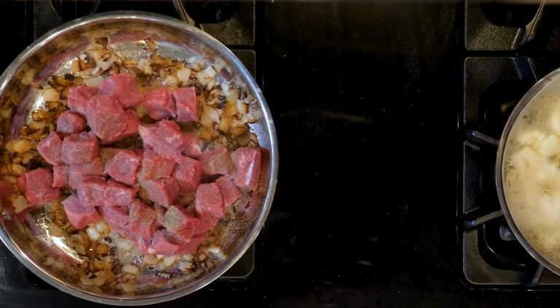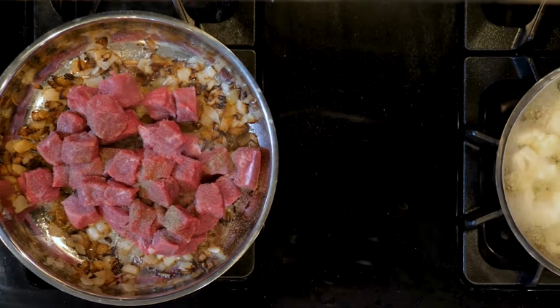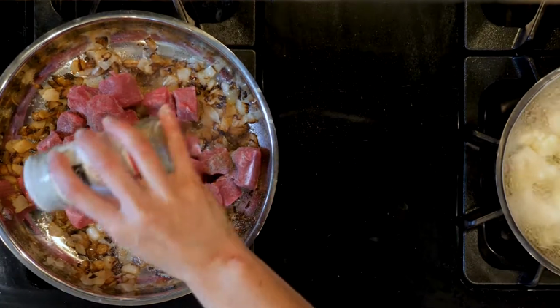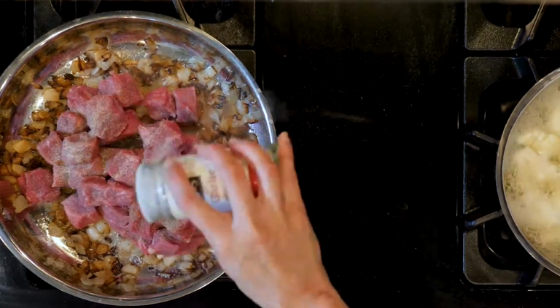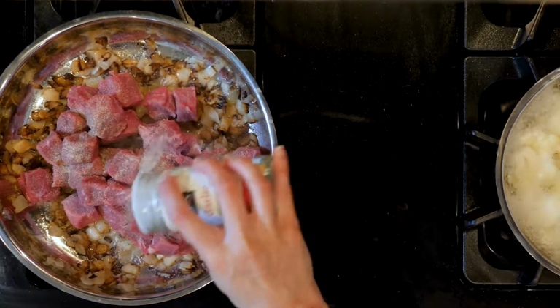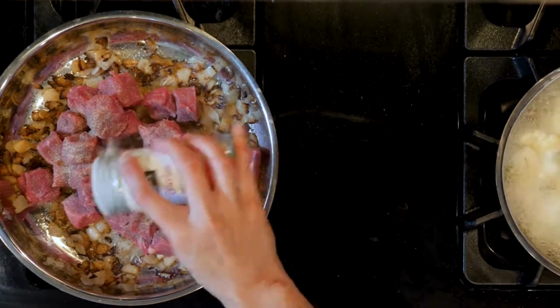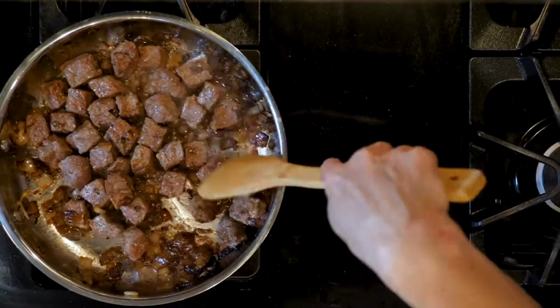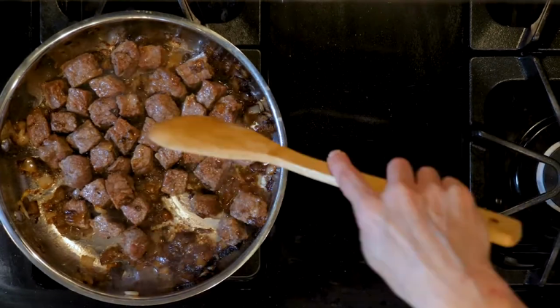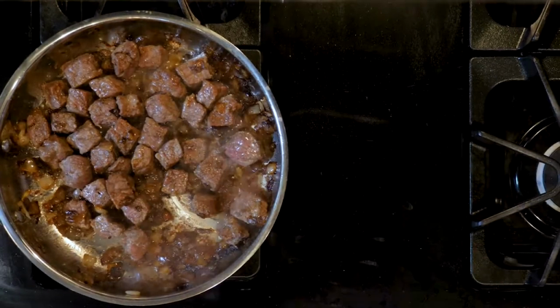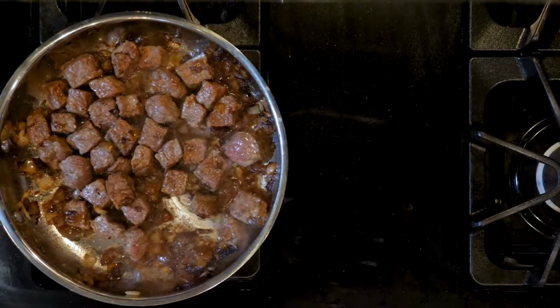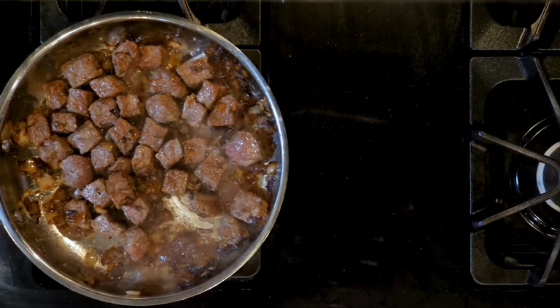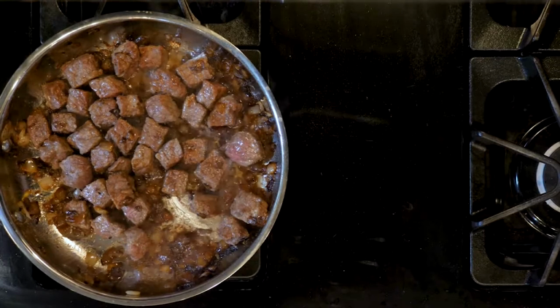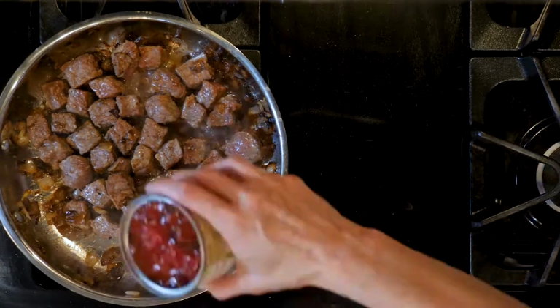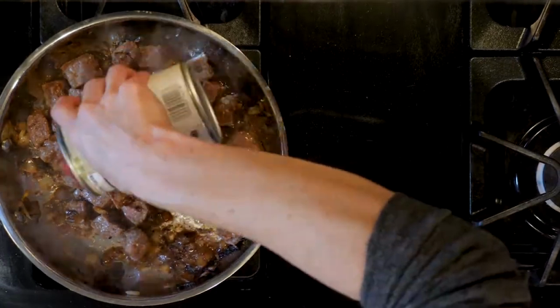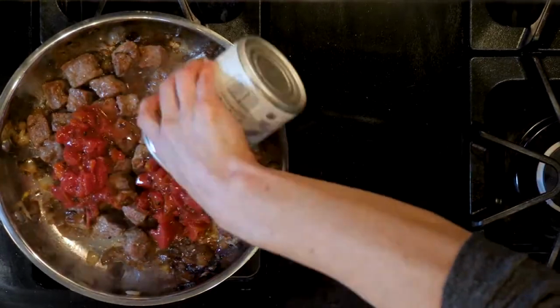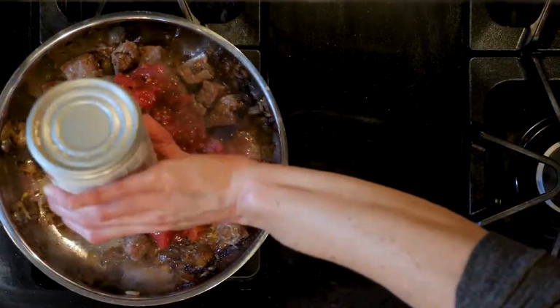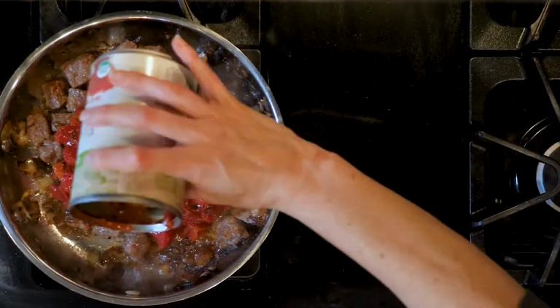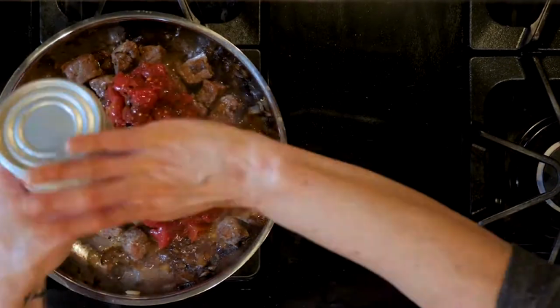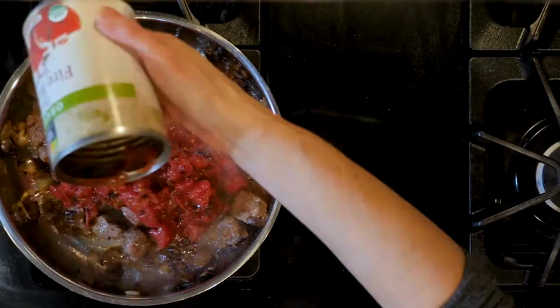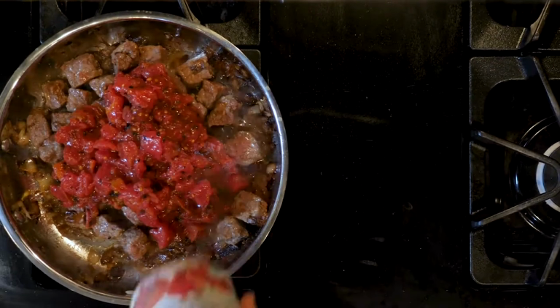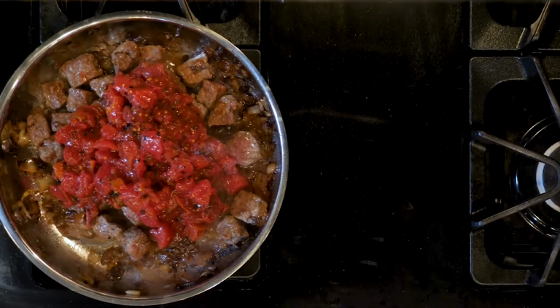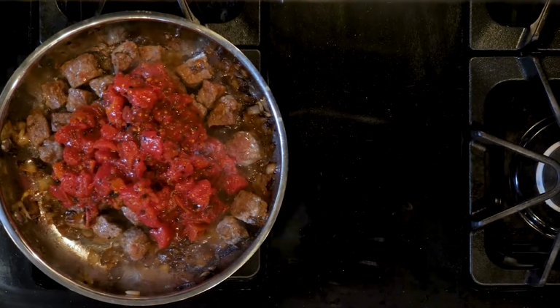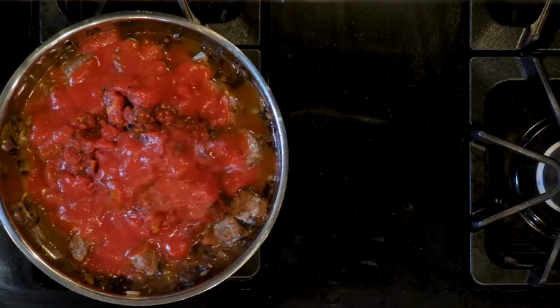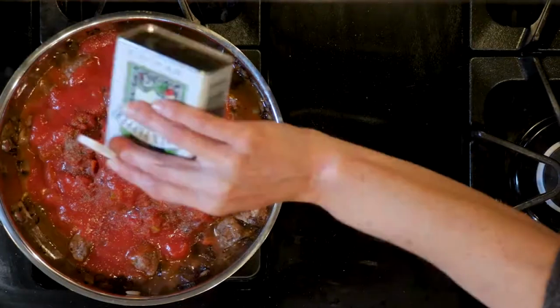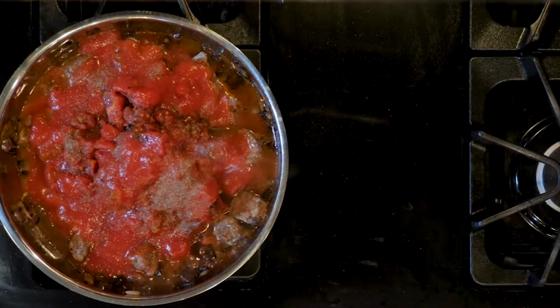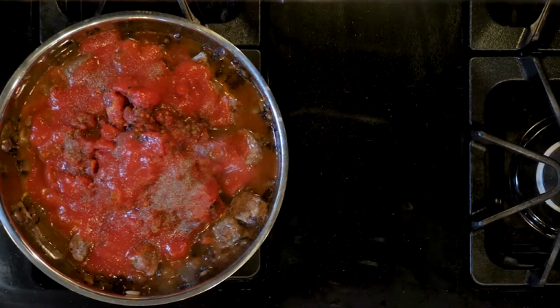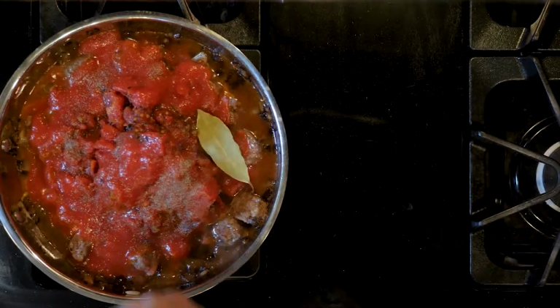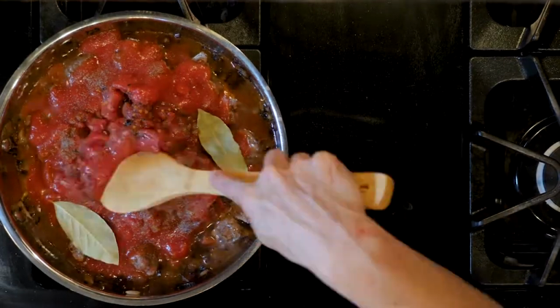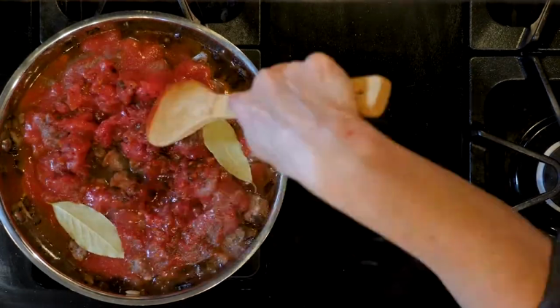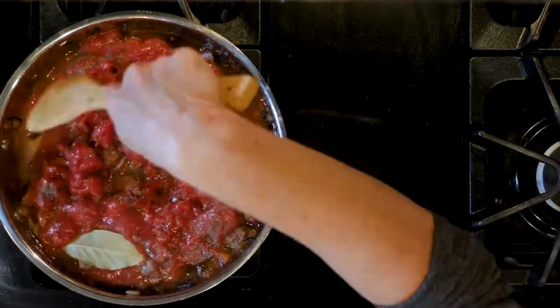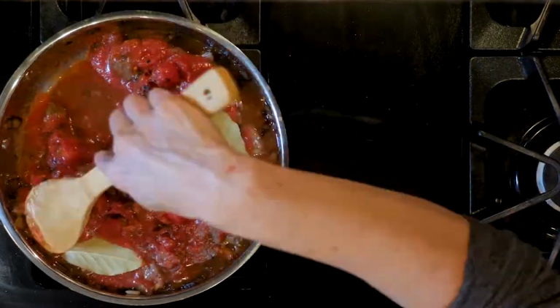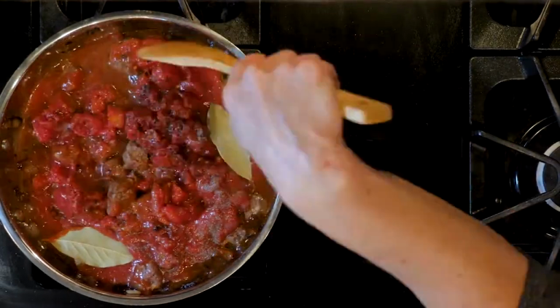Optionally, you can add some butter when you add the meat. Once the meat is cooked, add the diced tomato and the tomato sauce. Also add the bay leaves and a pinch of salt and pepper. Turn the heat down and let everything simmer together for at least five minutes.